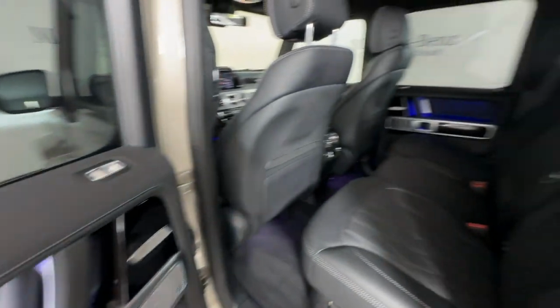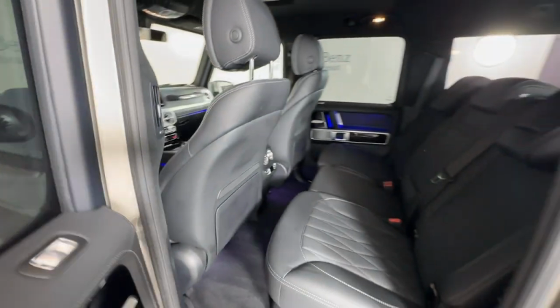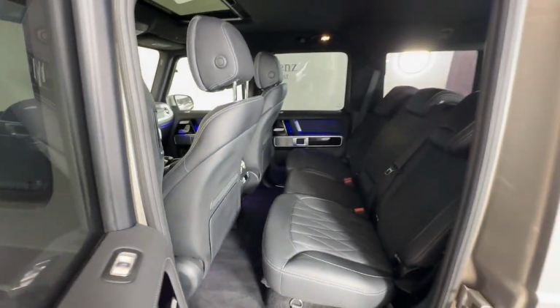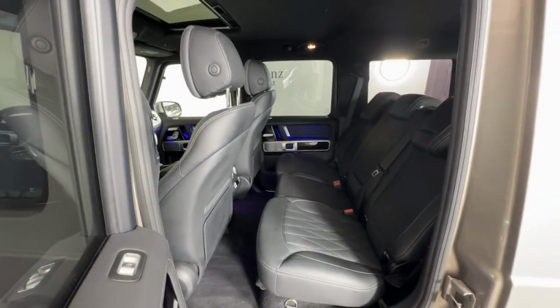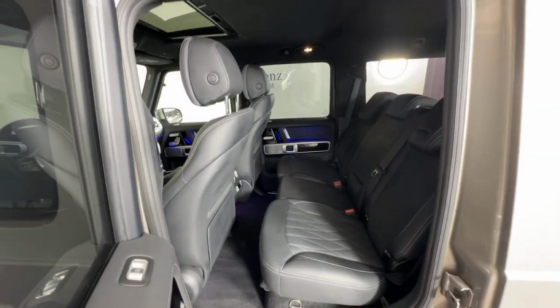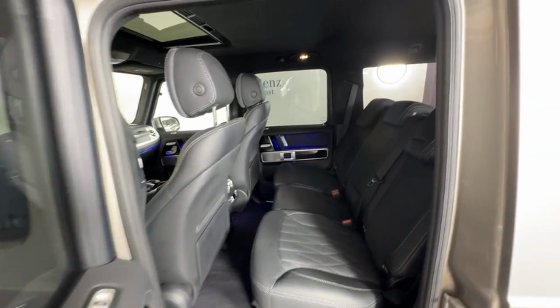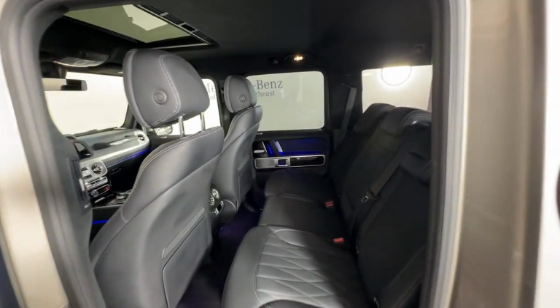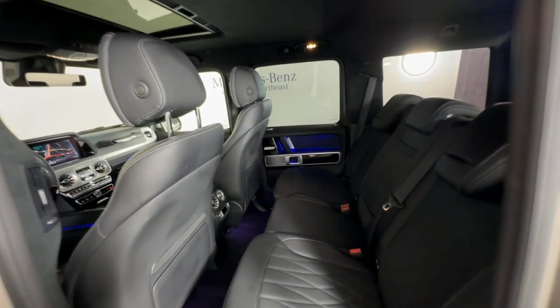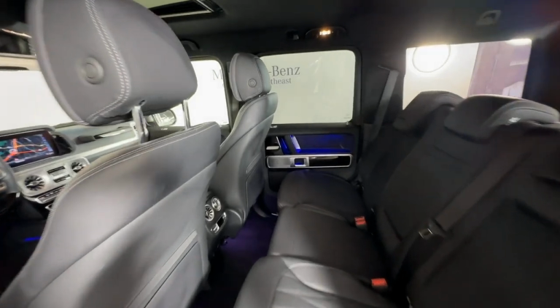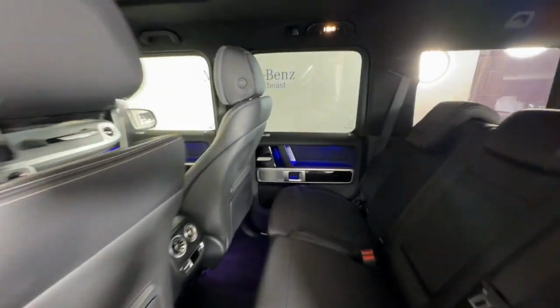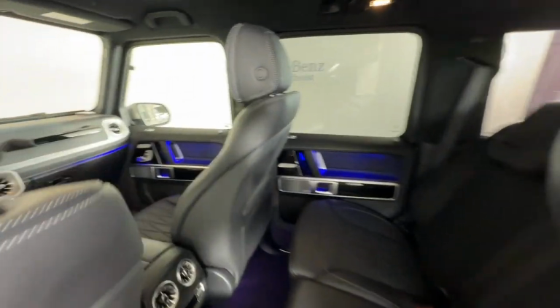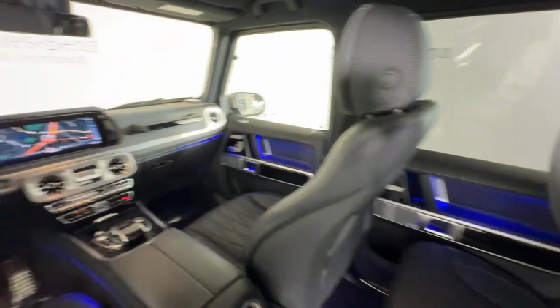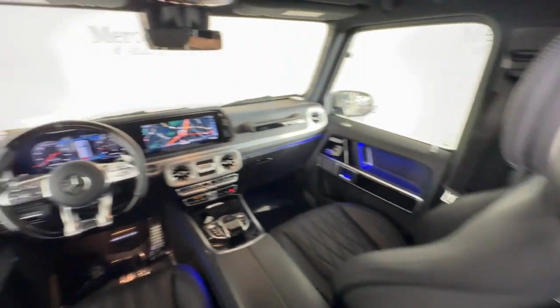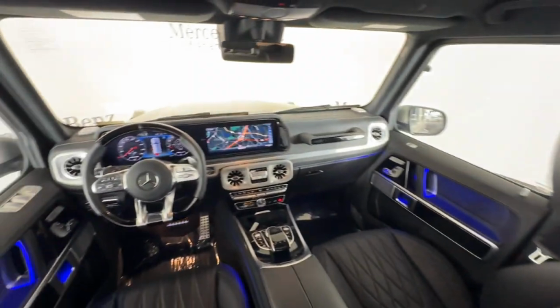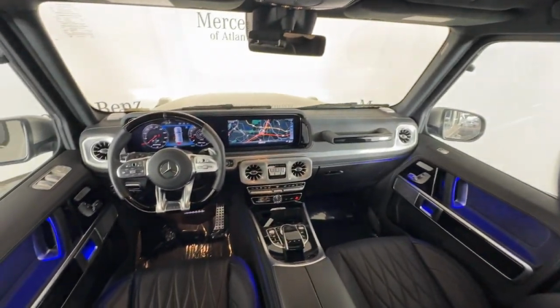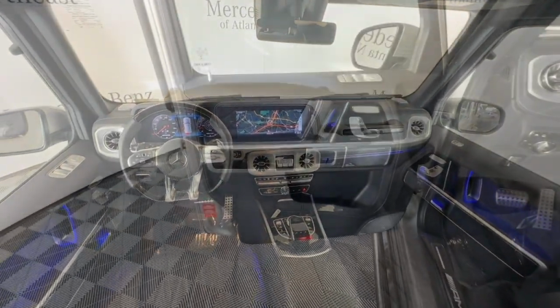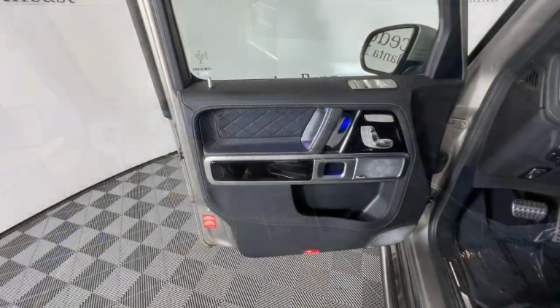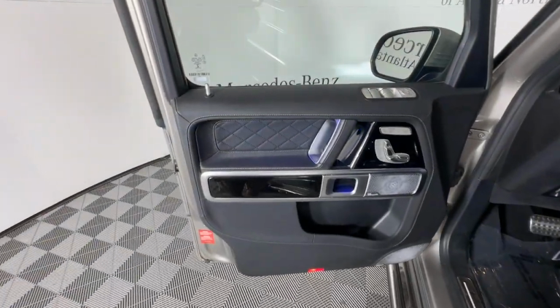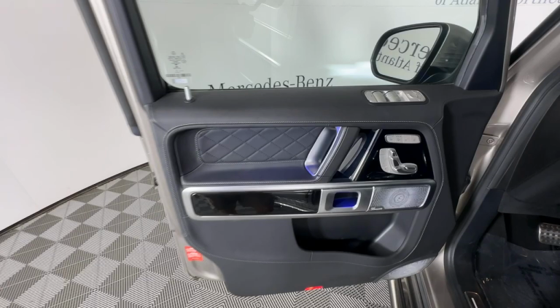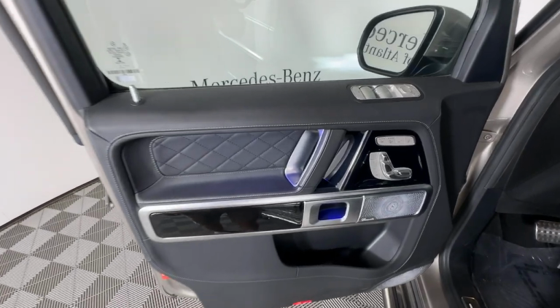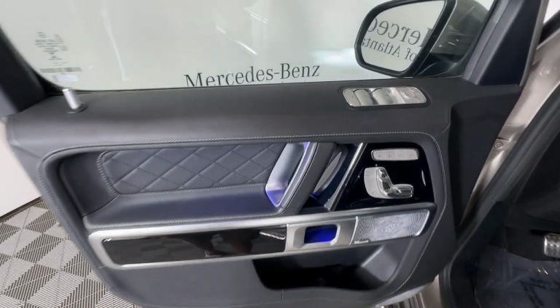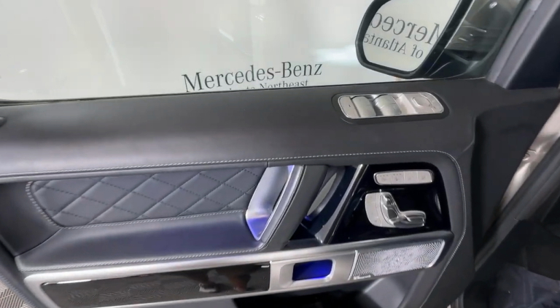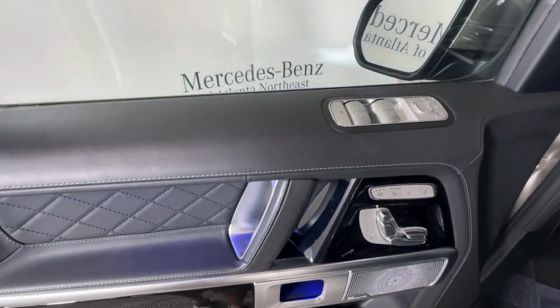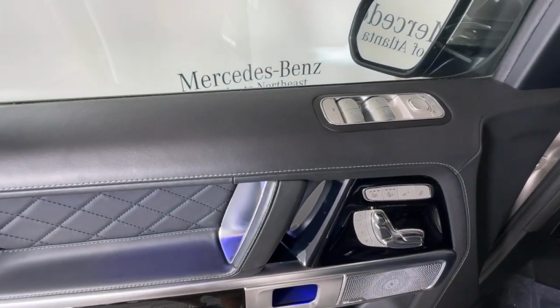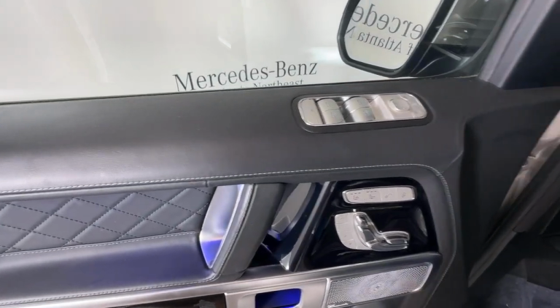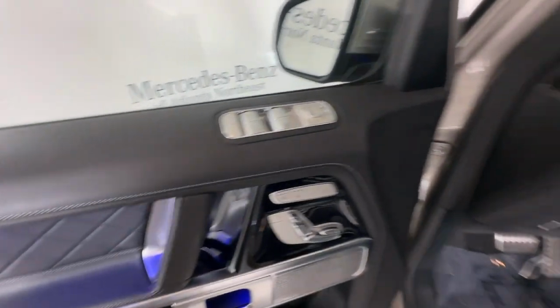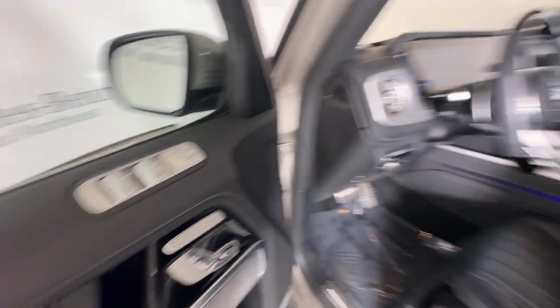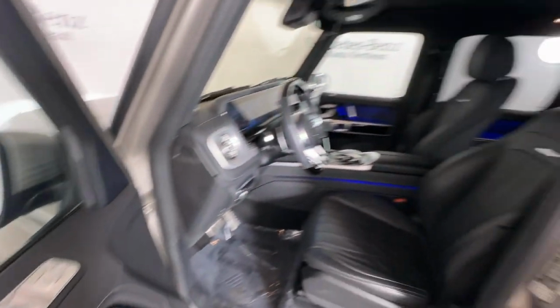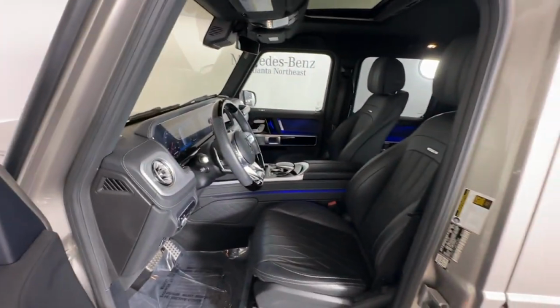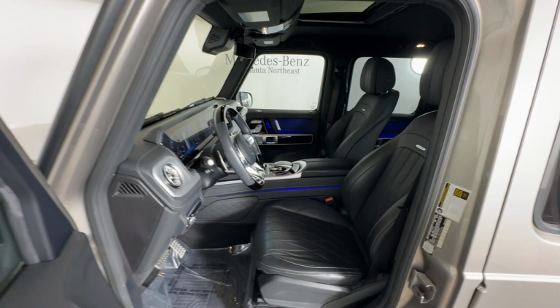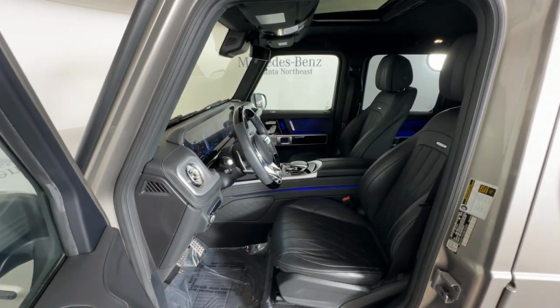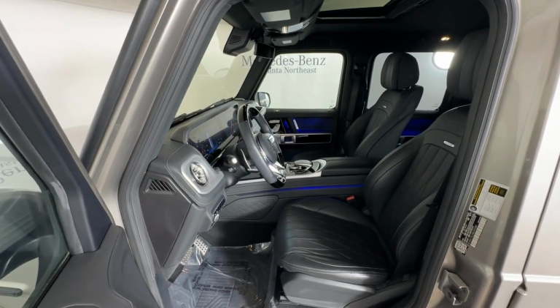Add a dash of style and luxury to every adventure in this G-Class SUV. Come in for a fun and easy test drive — our team will make it the best part of your day. So let's go.